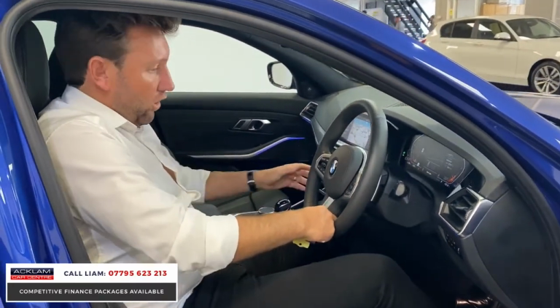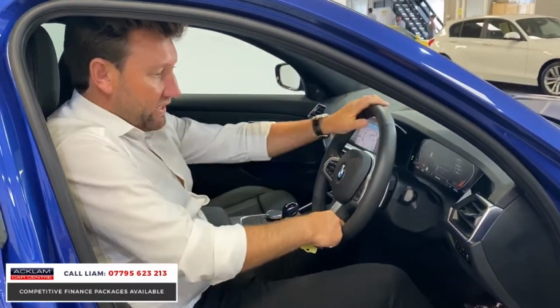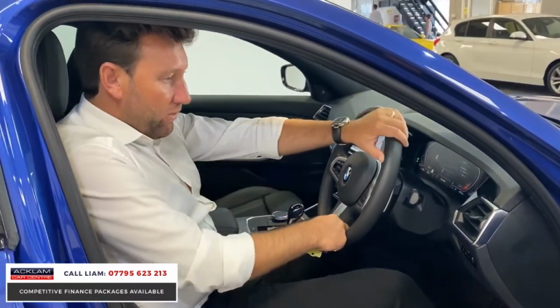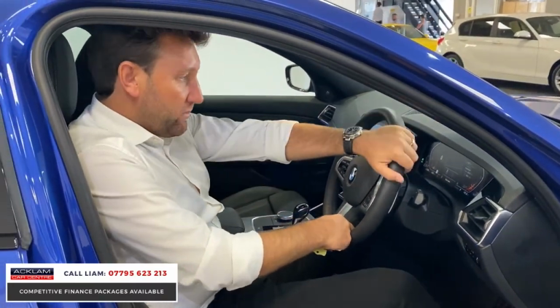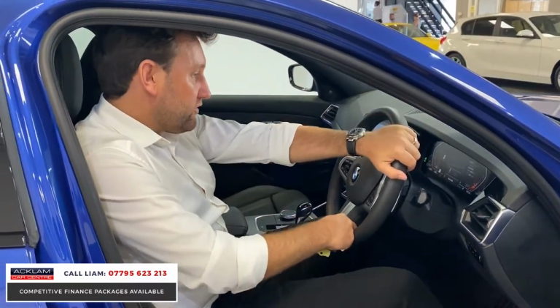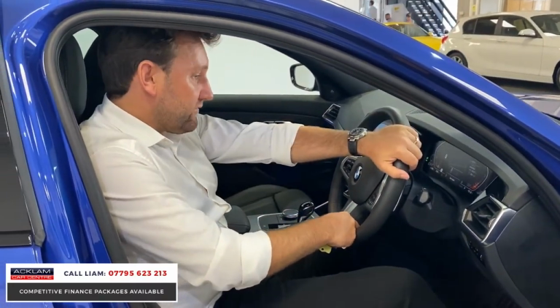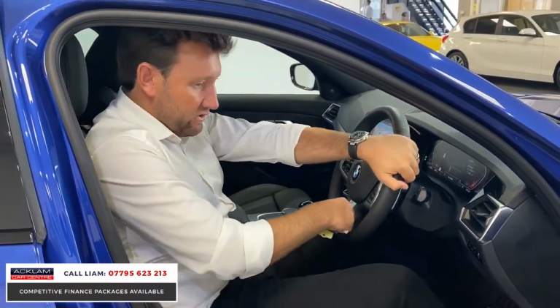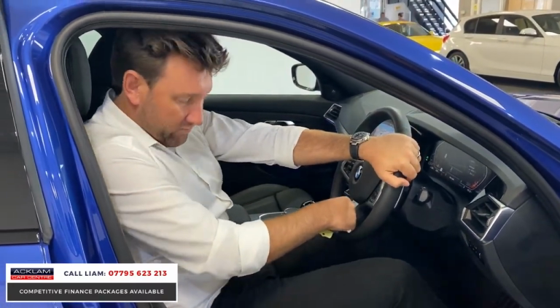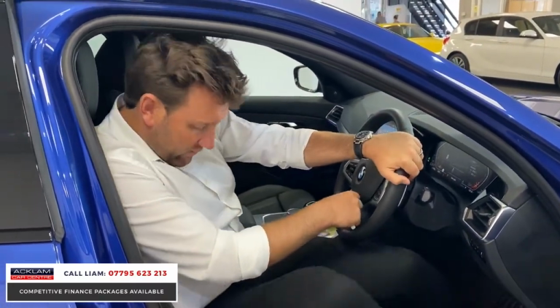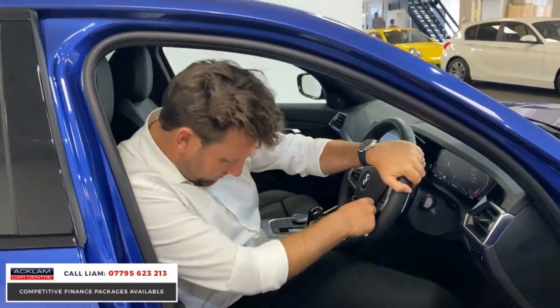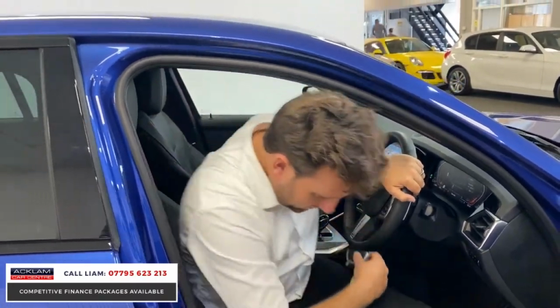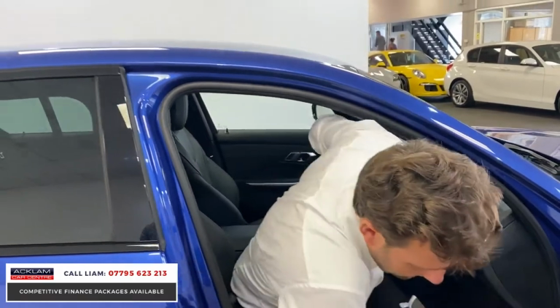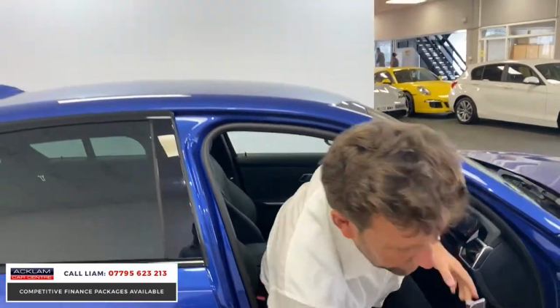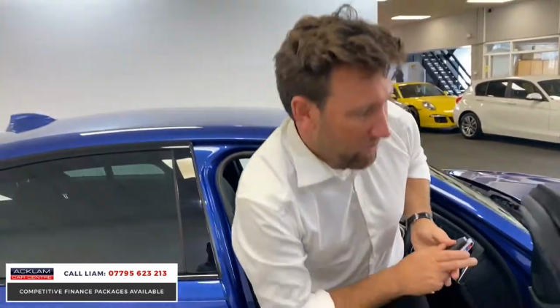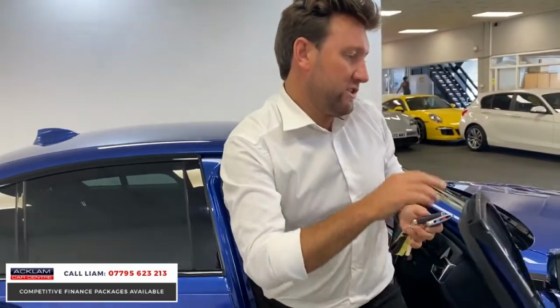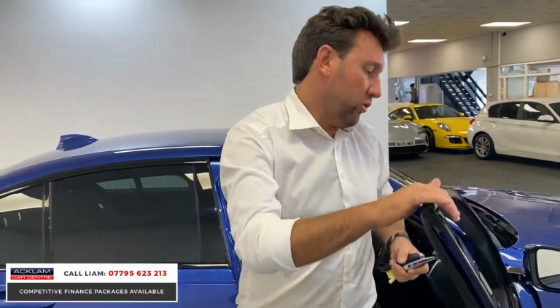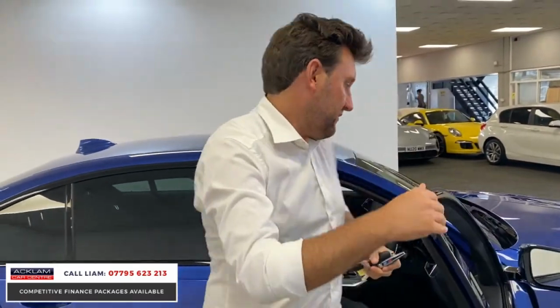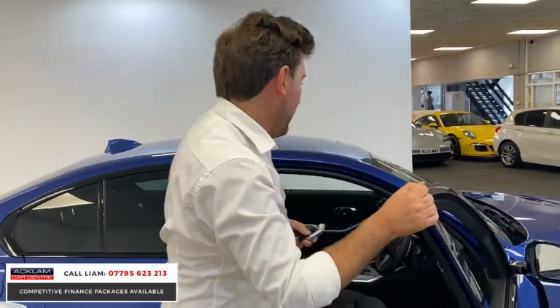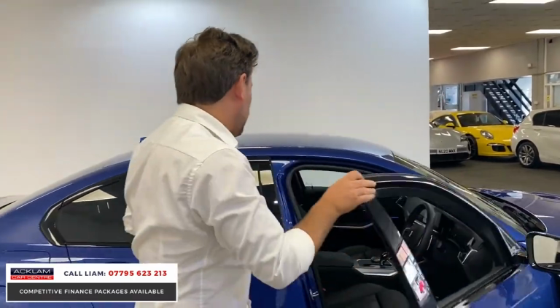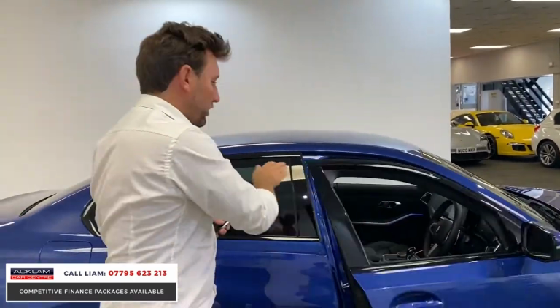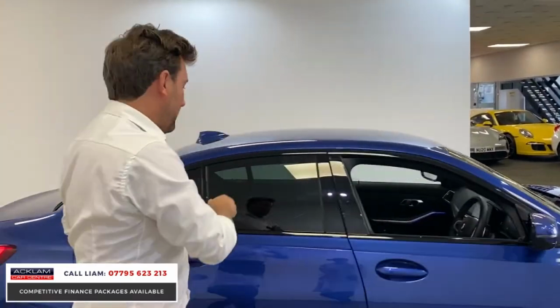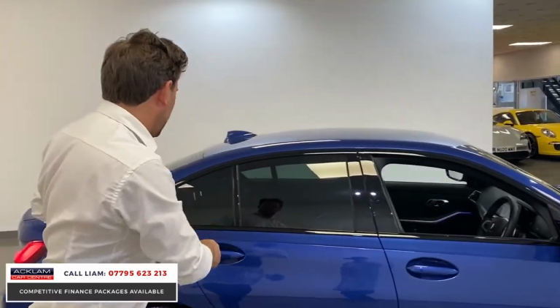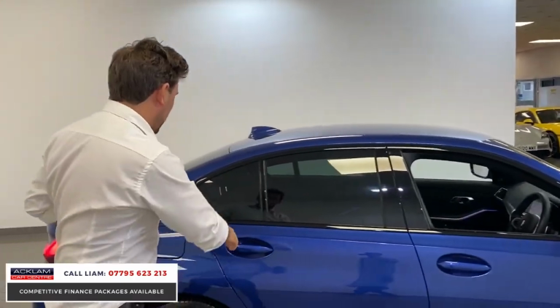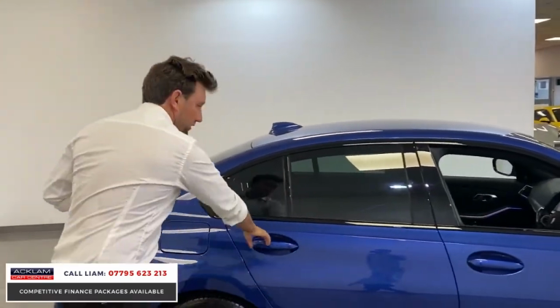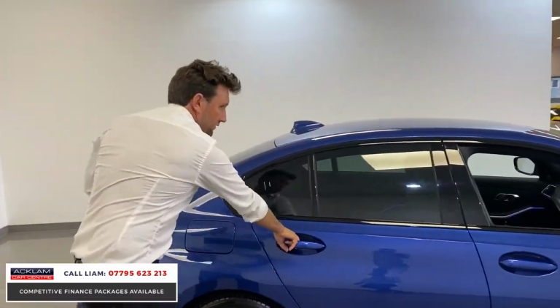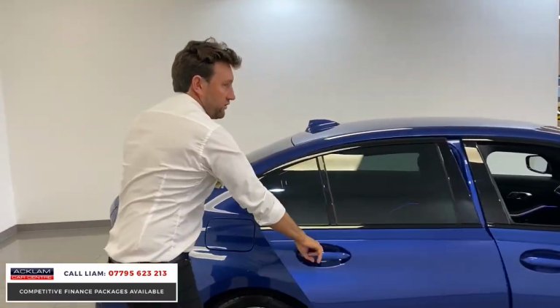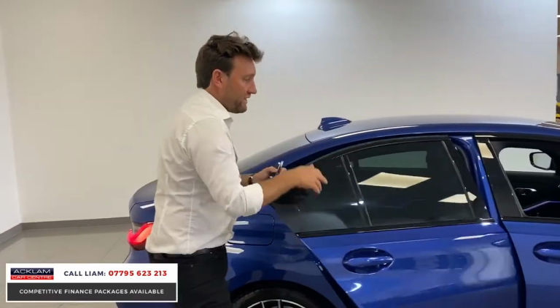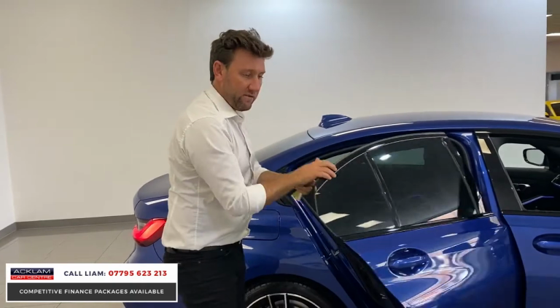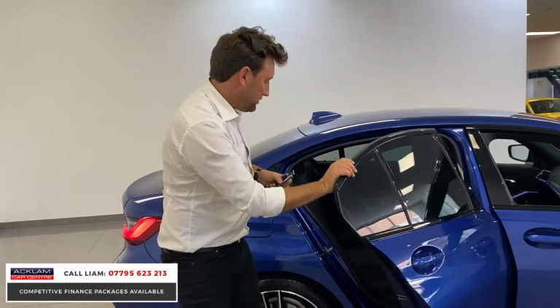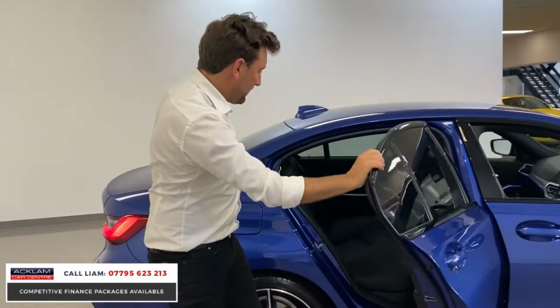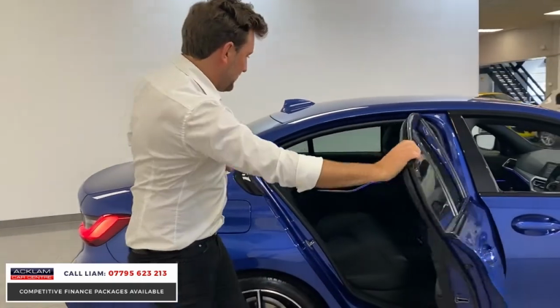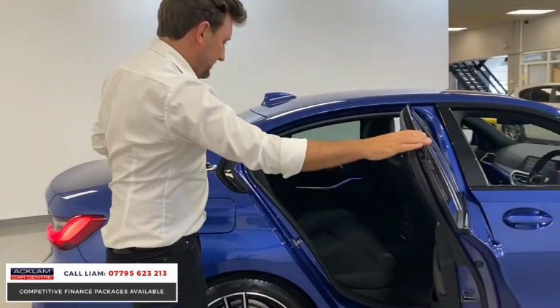Automatic gearbox with the paddle shifts and I think it represents unbelievable value. It's going on the website now for £28,319.